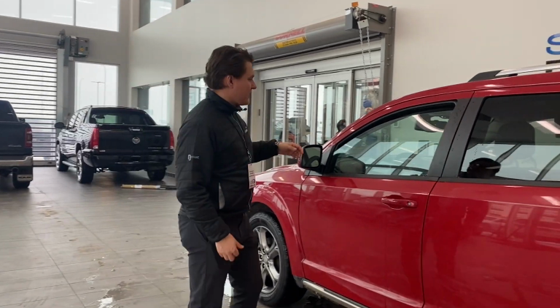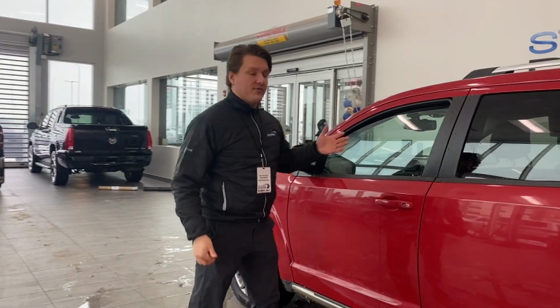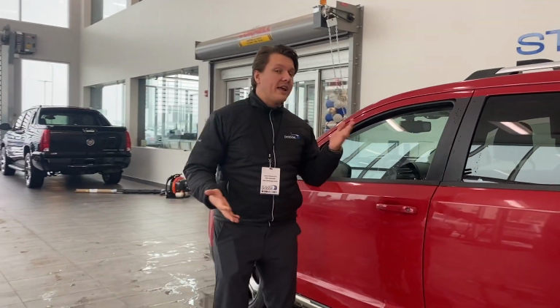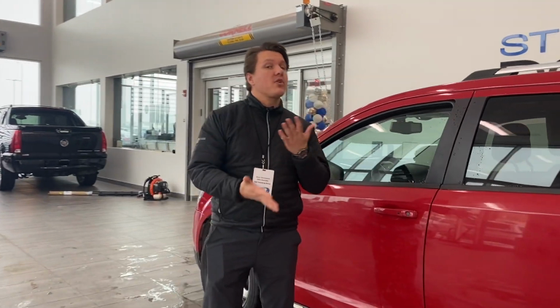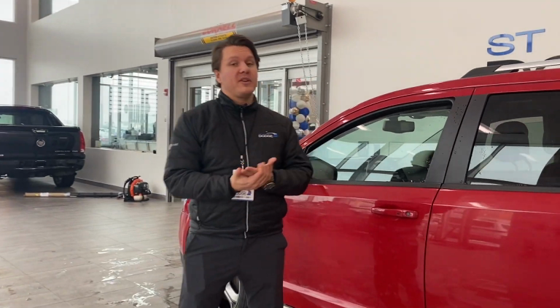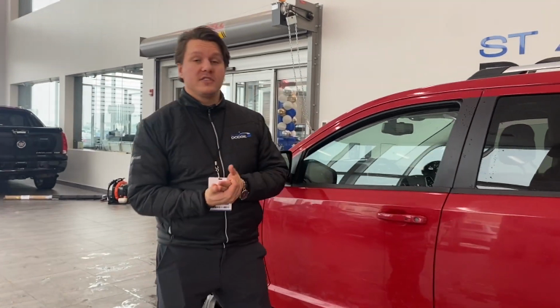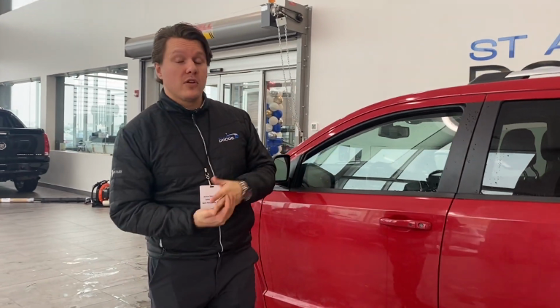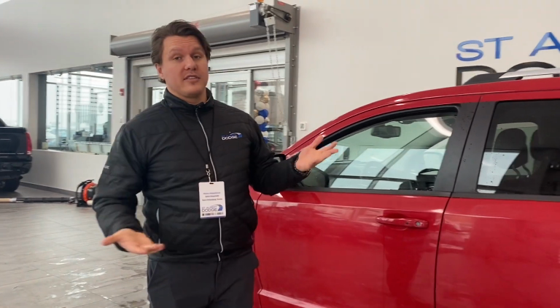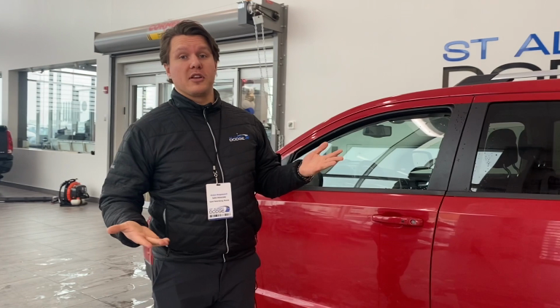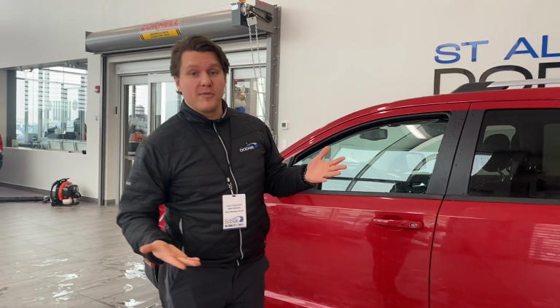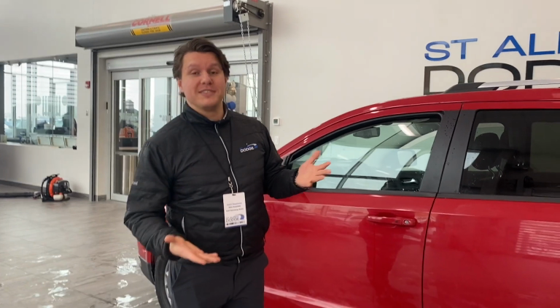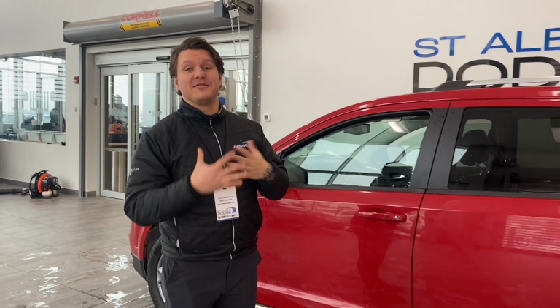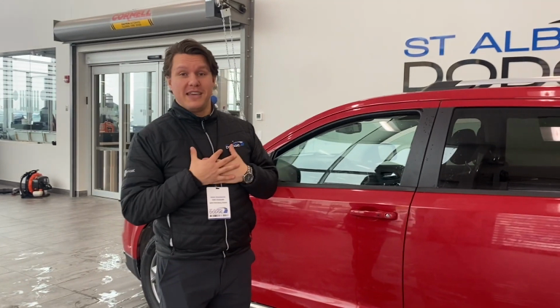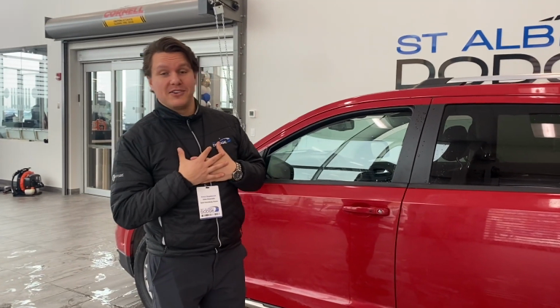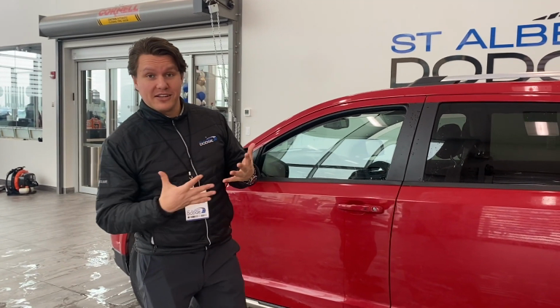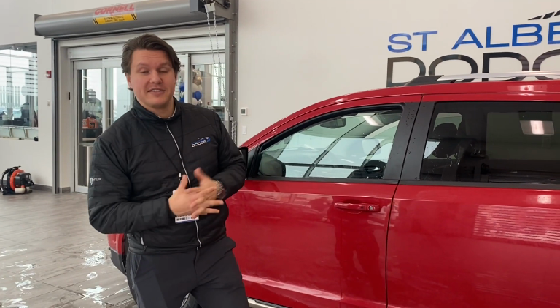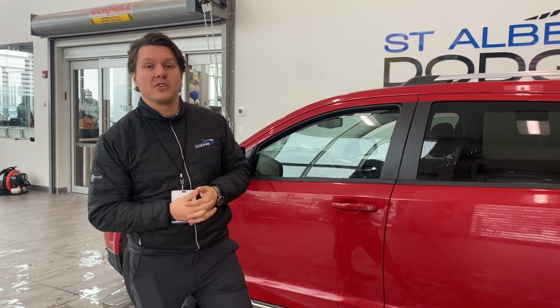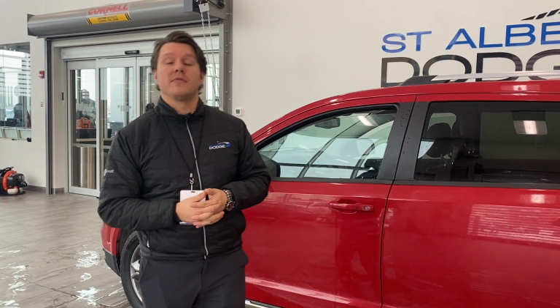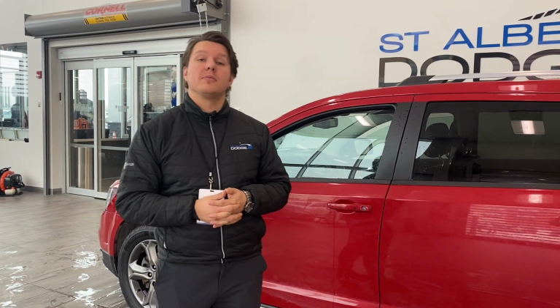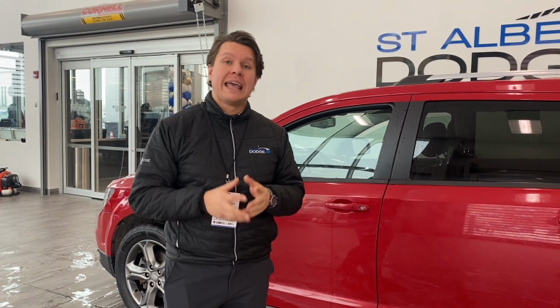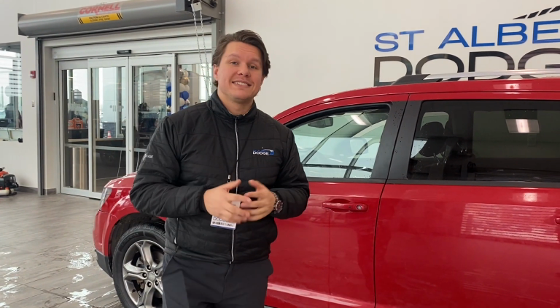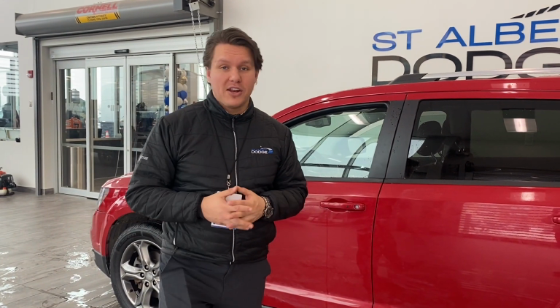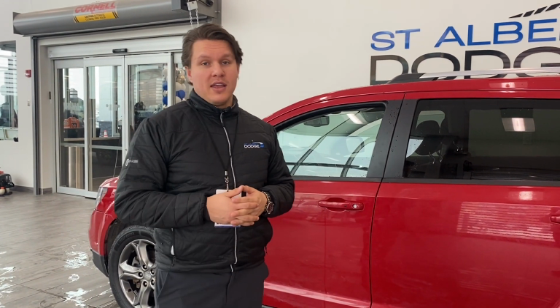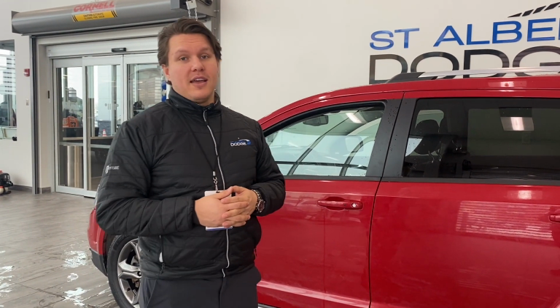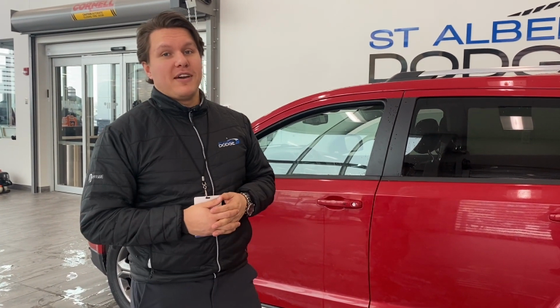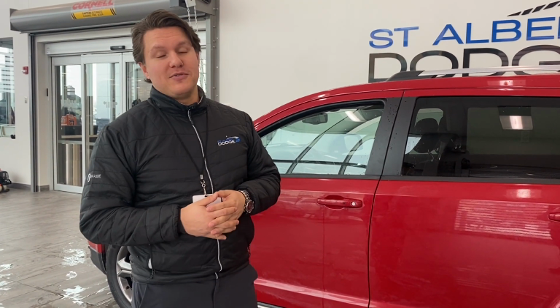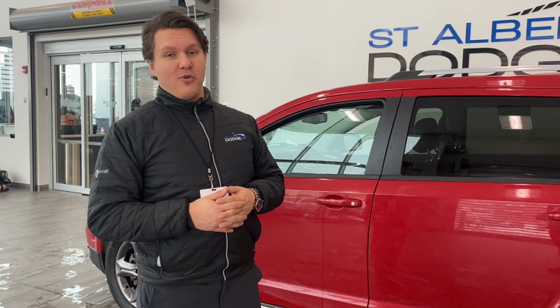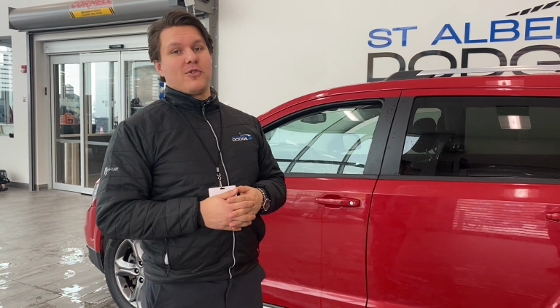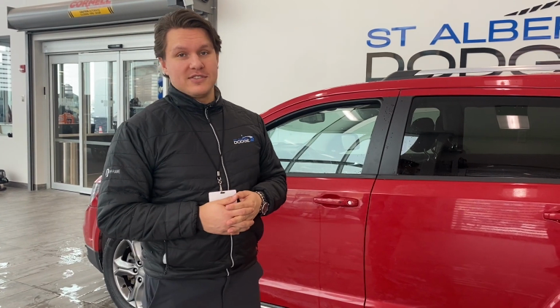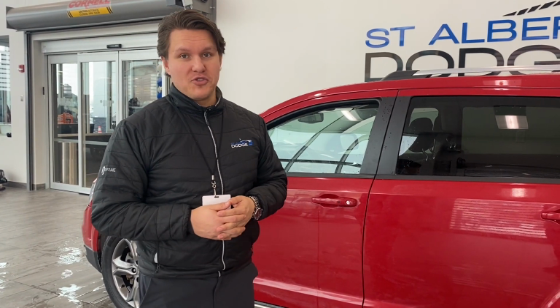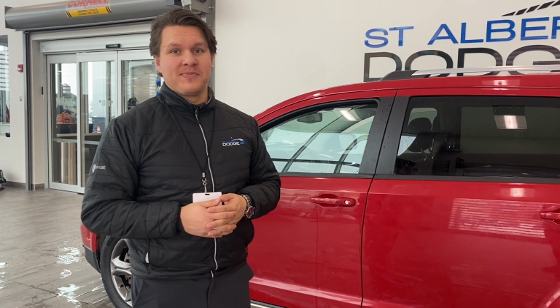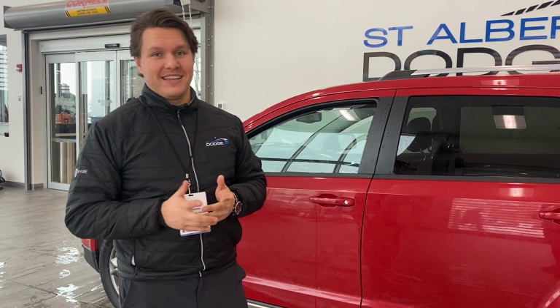Guys, if you want any more information on this vehicle or if you'd like to book an appointment, please come to me, Anton, here at St. Albert Dodge. My phone number is 780-952-4472. Thanks.